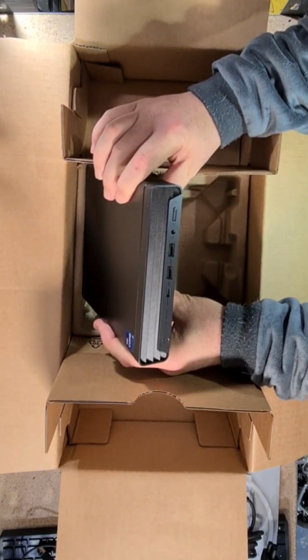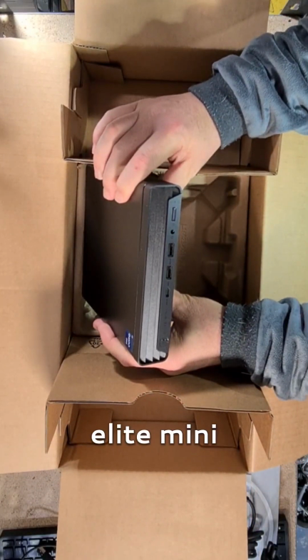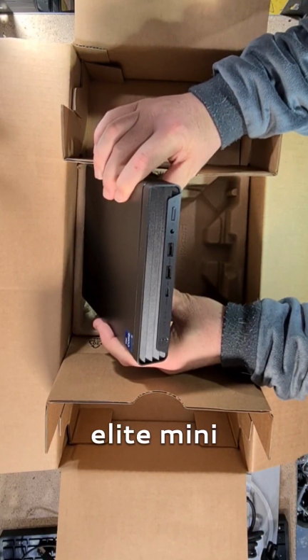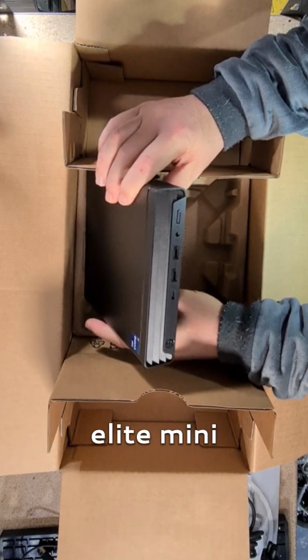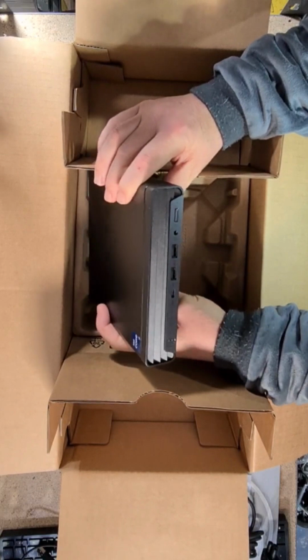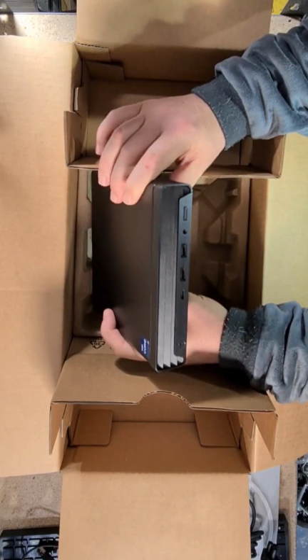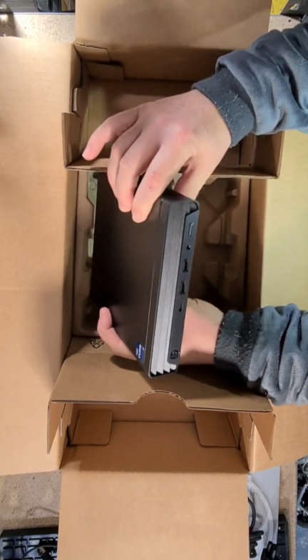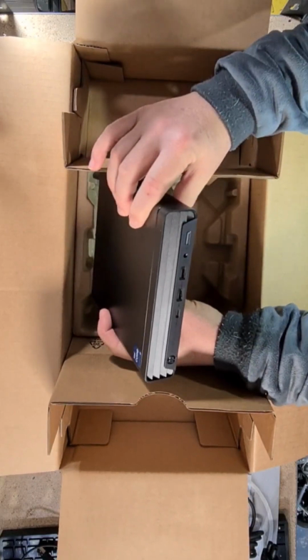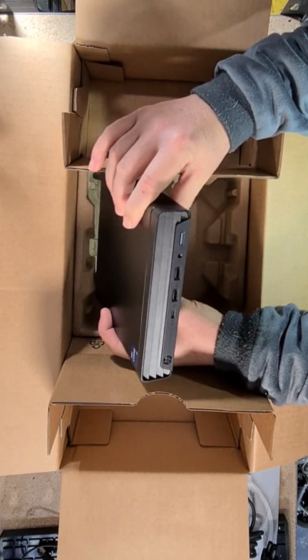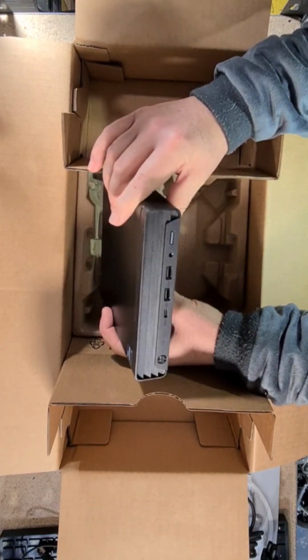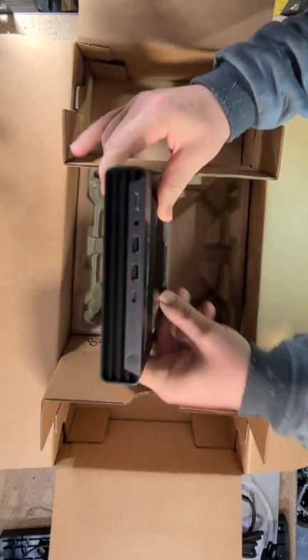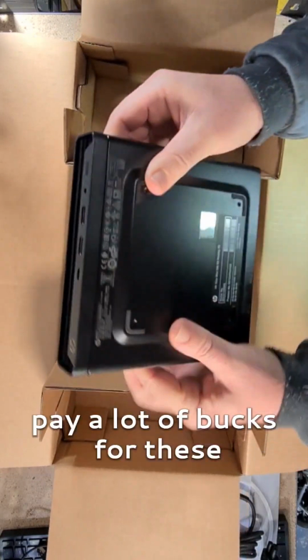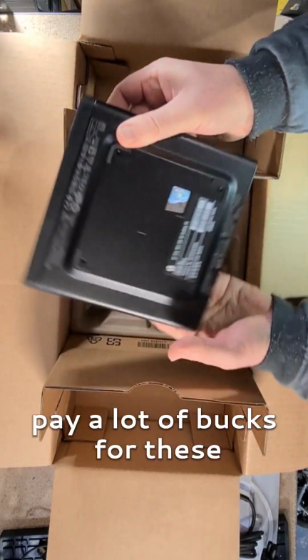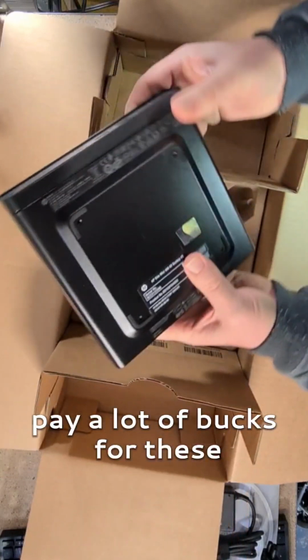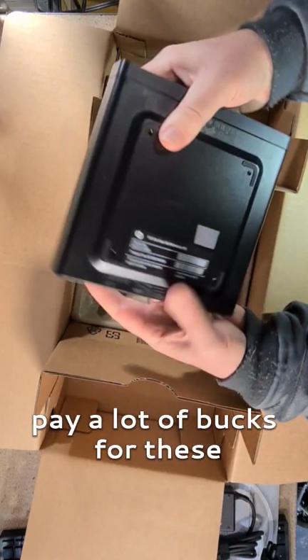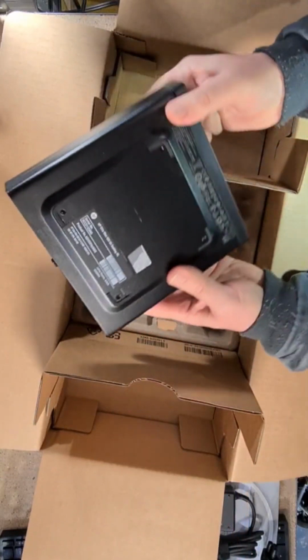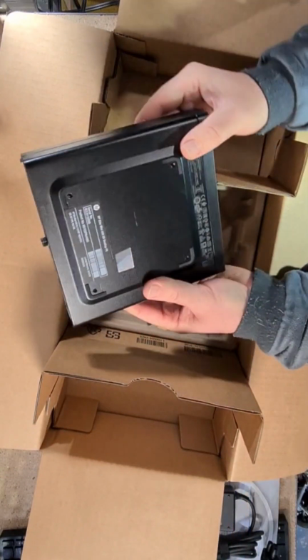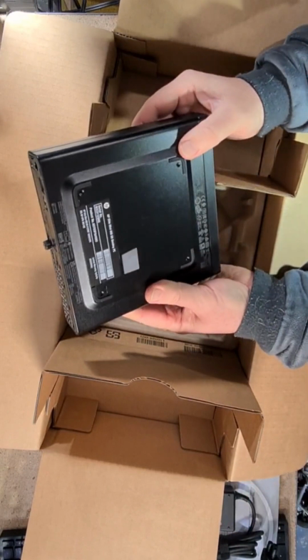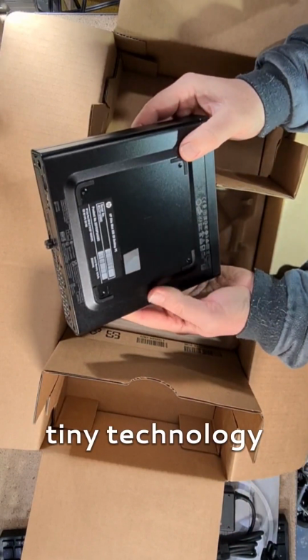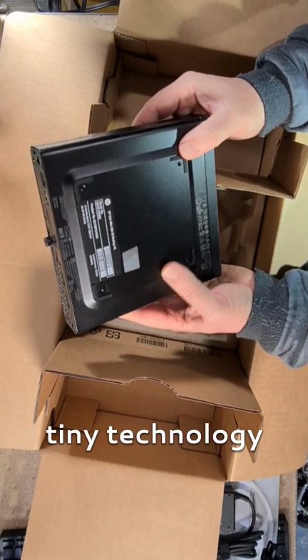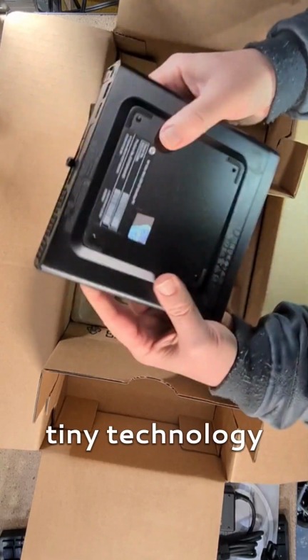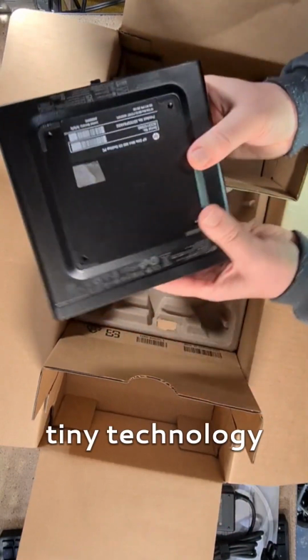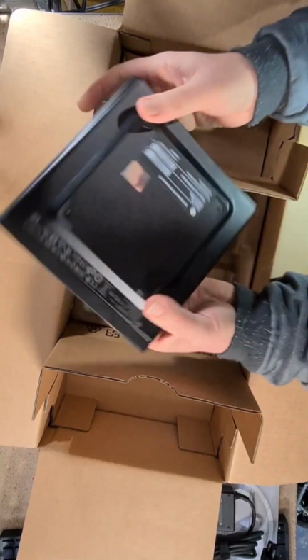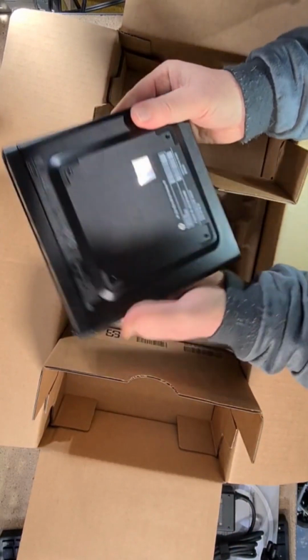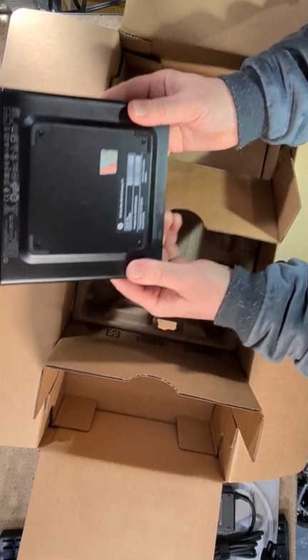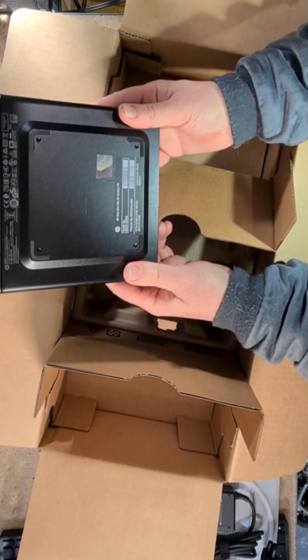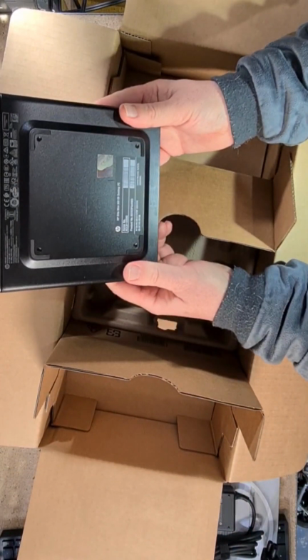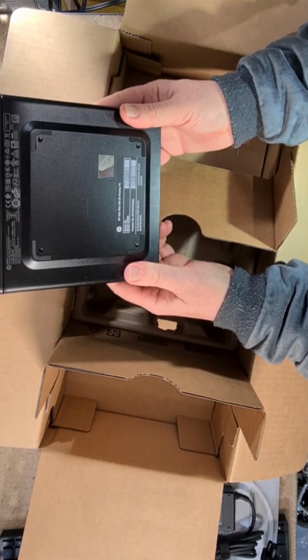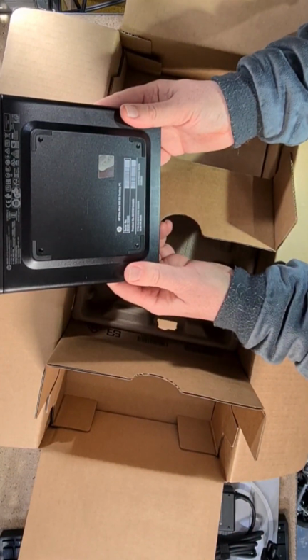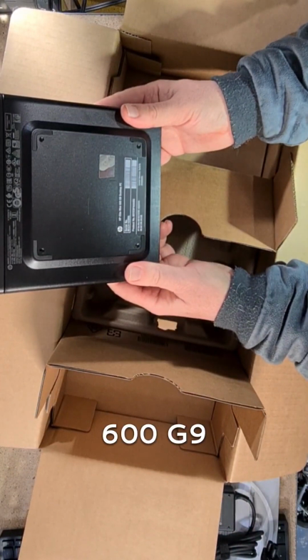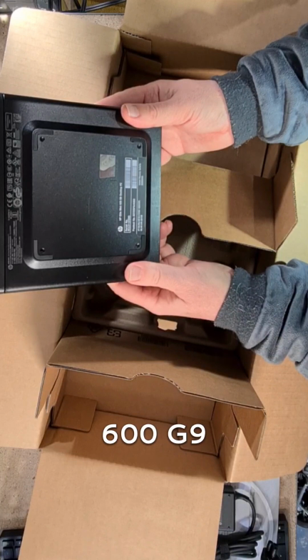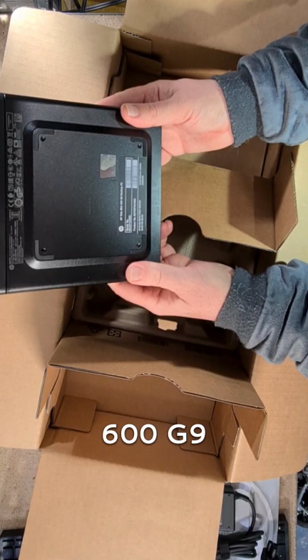Late Mini — you pay a lot of bucks for these. Tiny technology. It's the 600 G9.